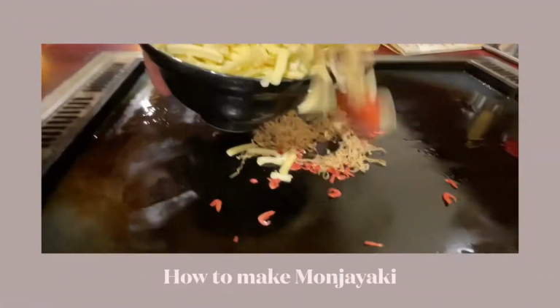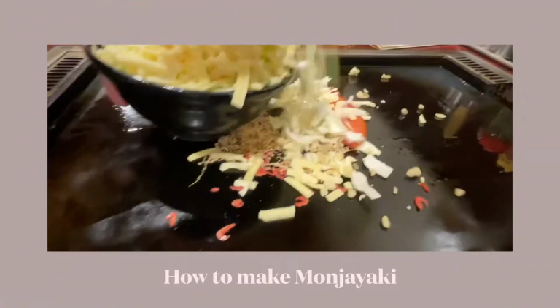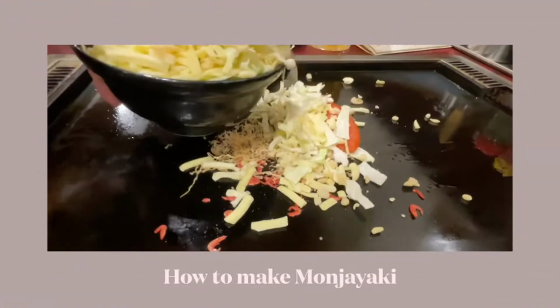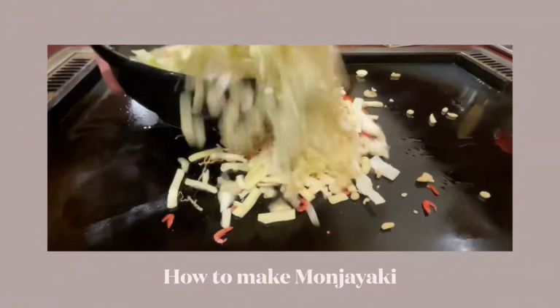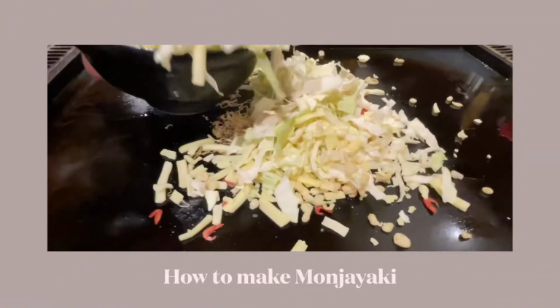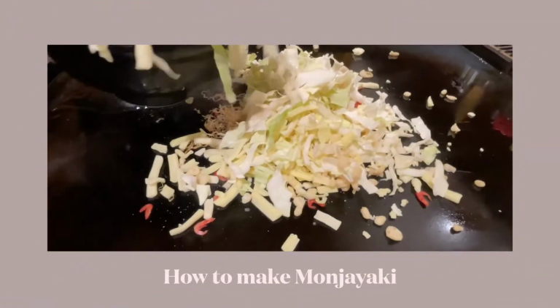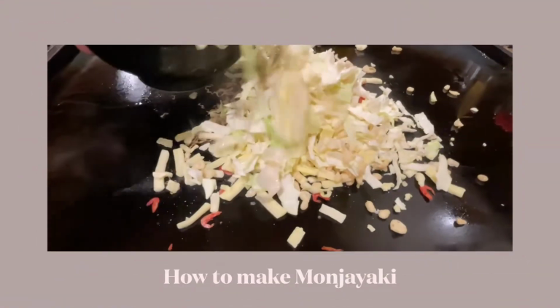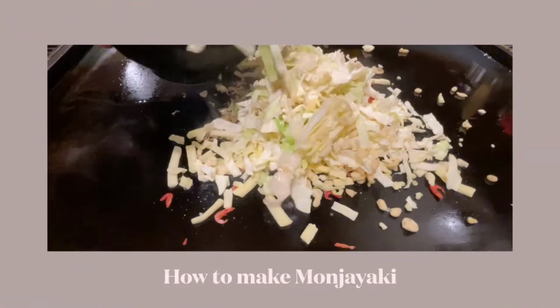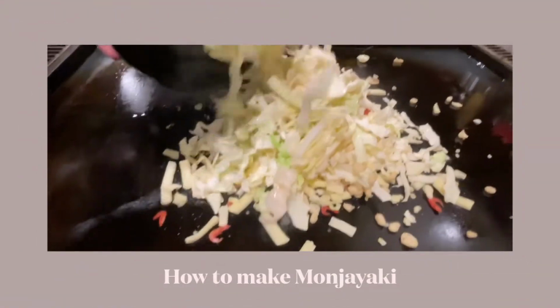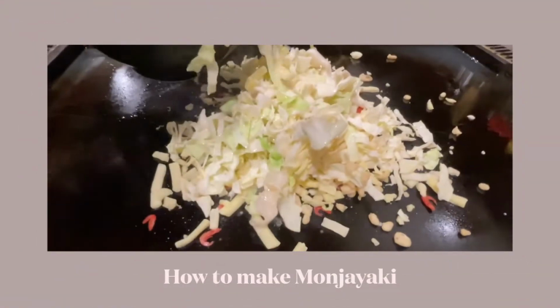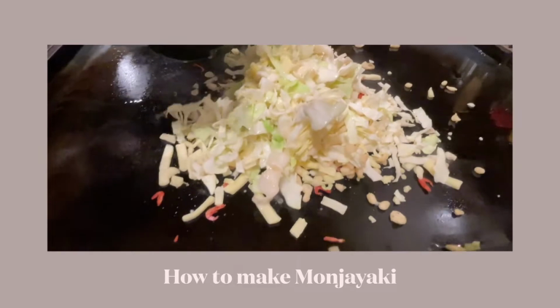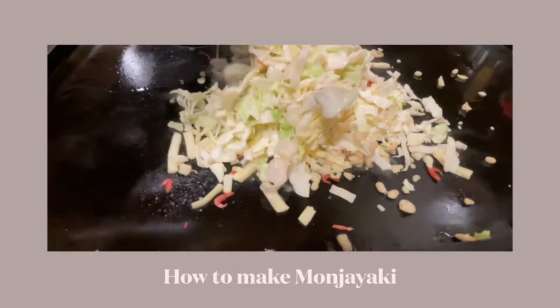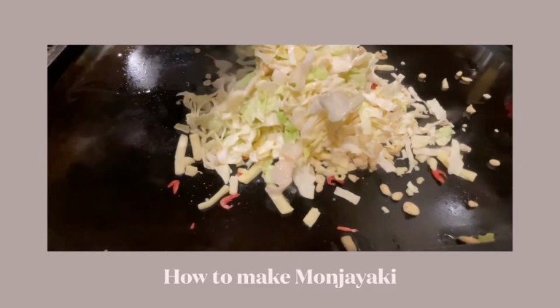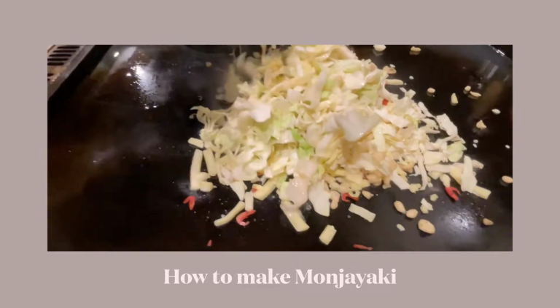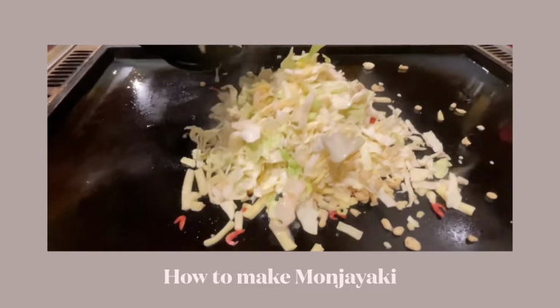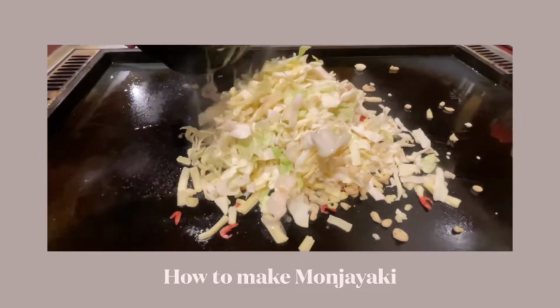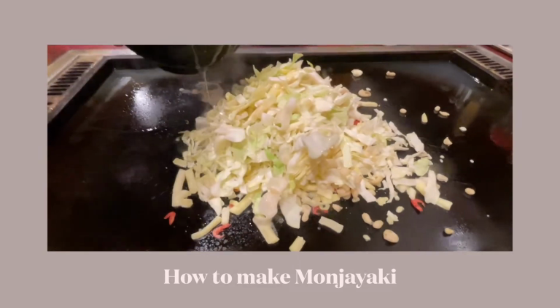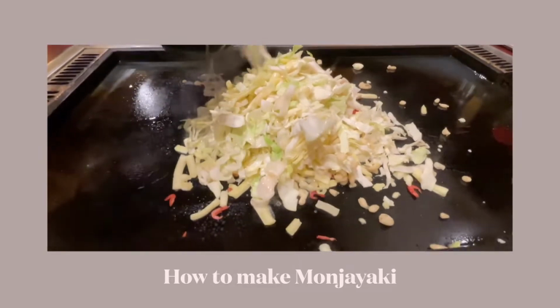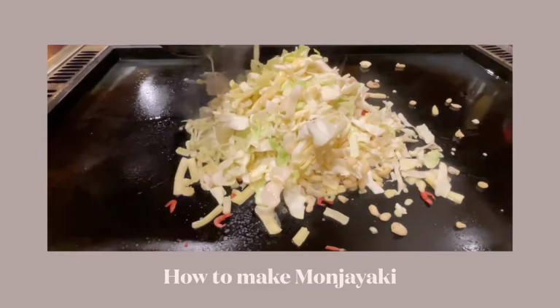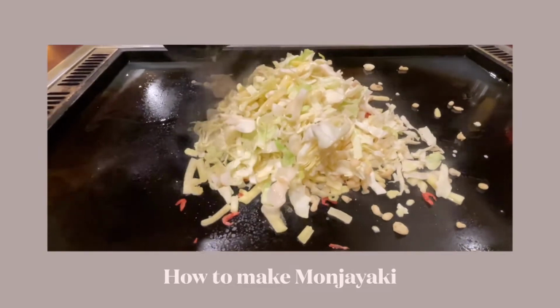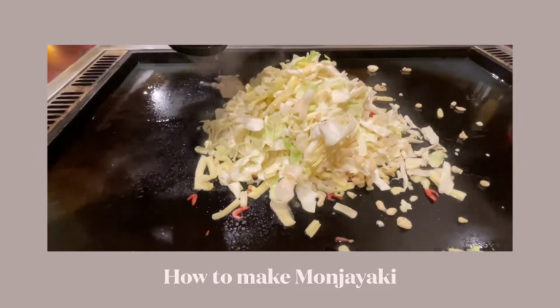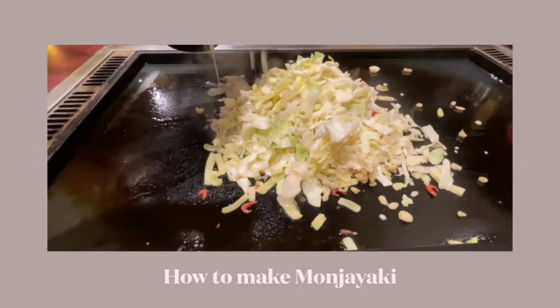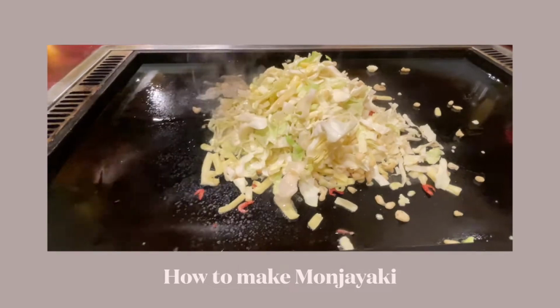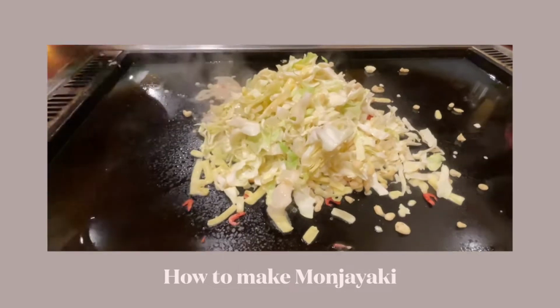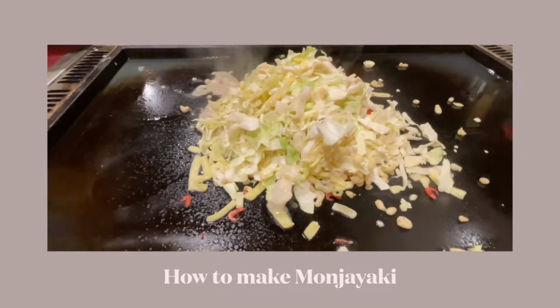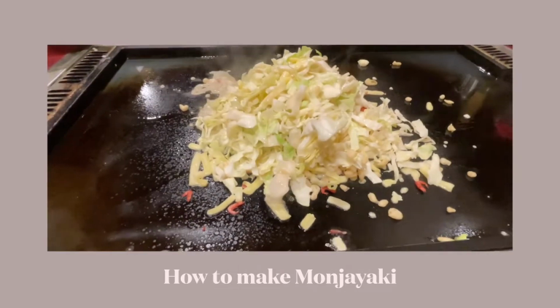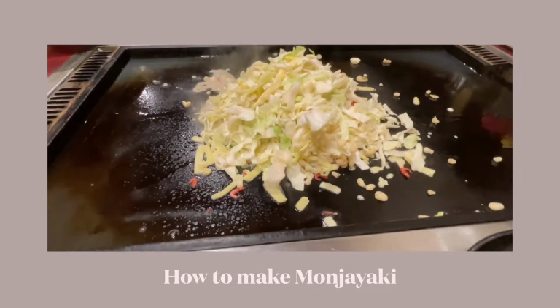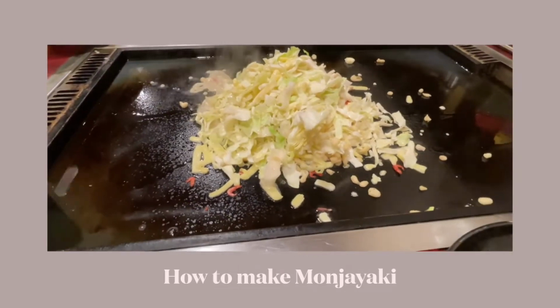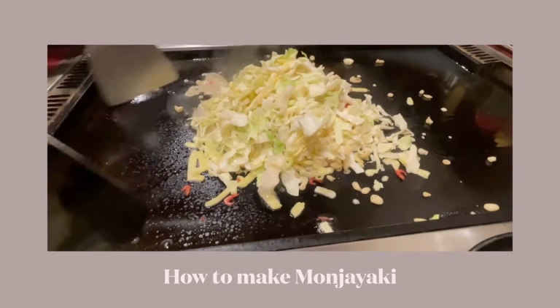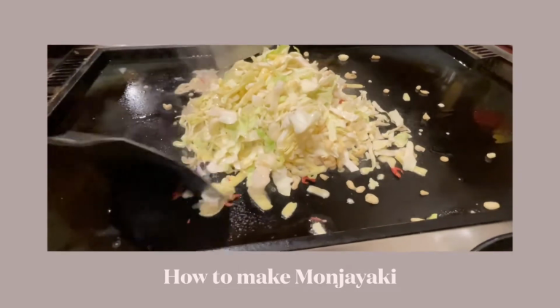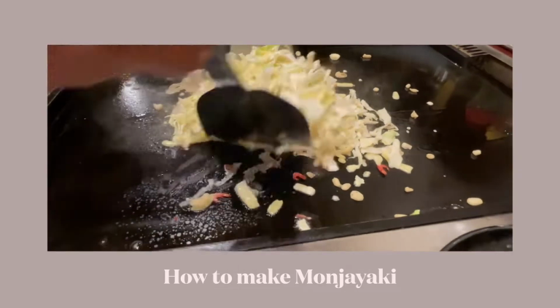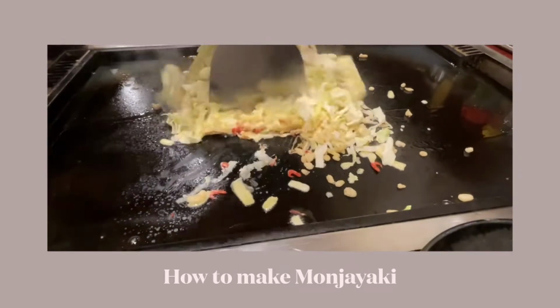Hi everyone, this is how you cook monjayaki. Monjayaki is a Japanese food — it is a mixture of ingredients in a batter and then fried on a grill. We went to monjayaki street in Tsukishima, Tokyo, where monjayaki is said to have originated from.